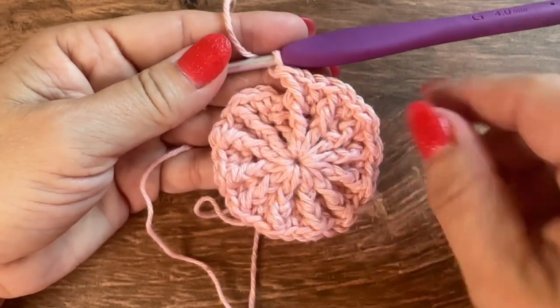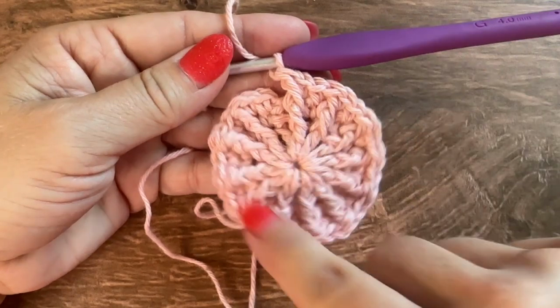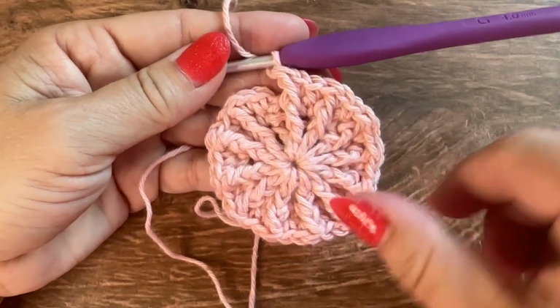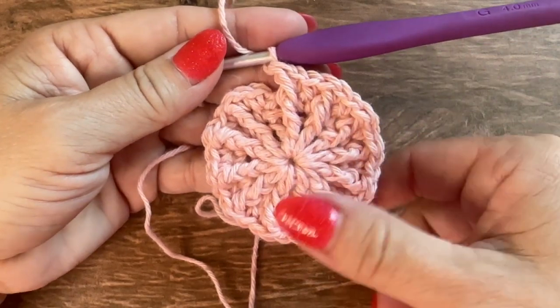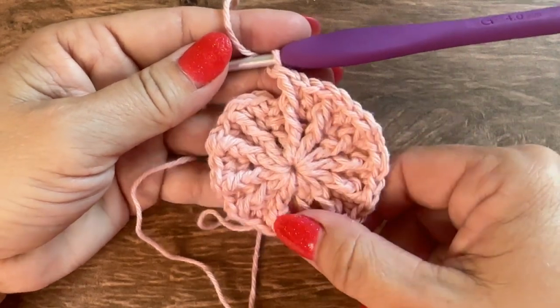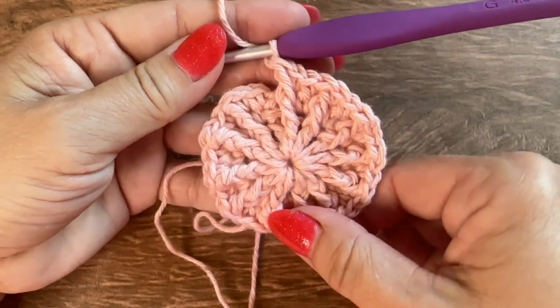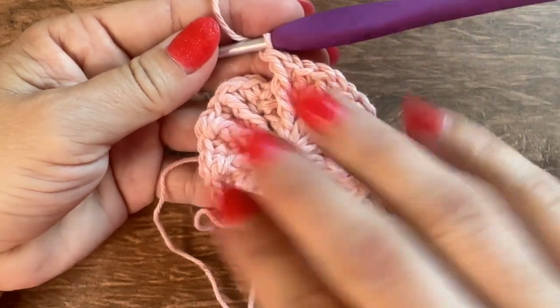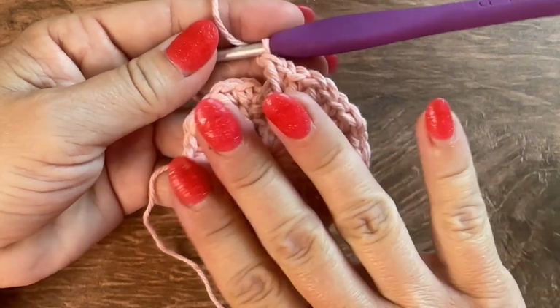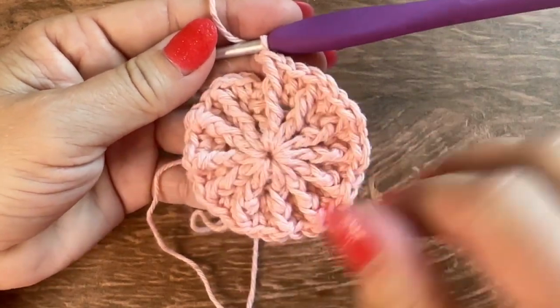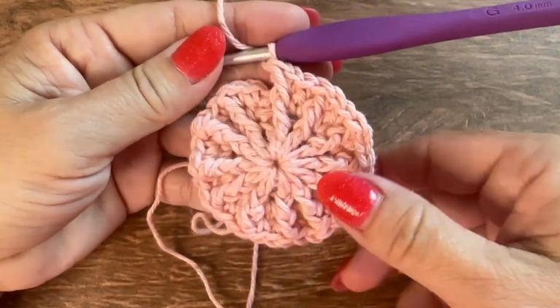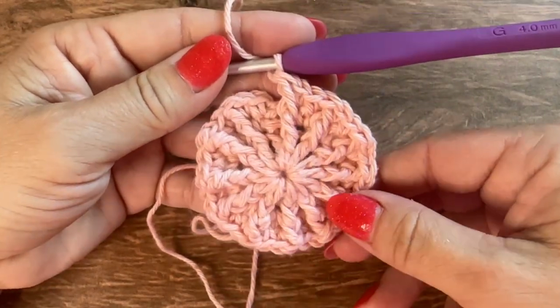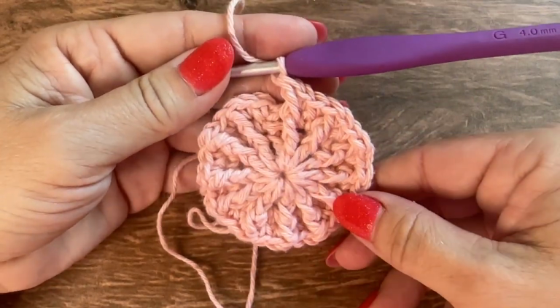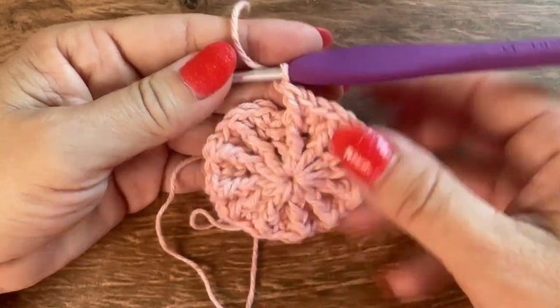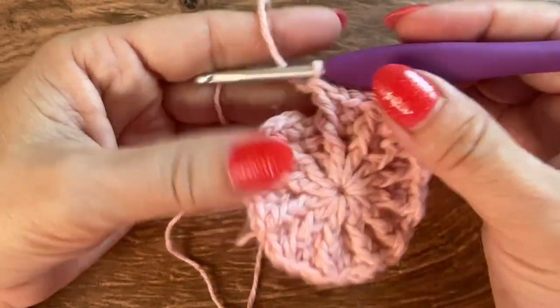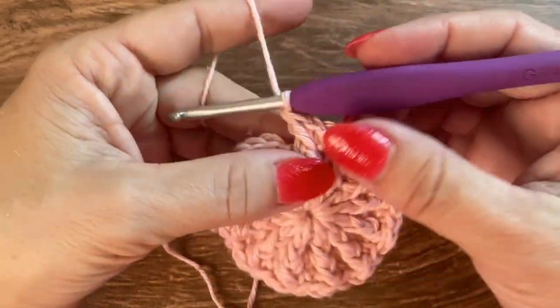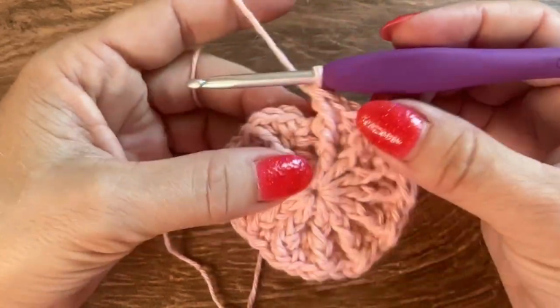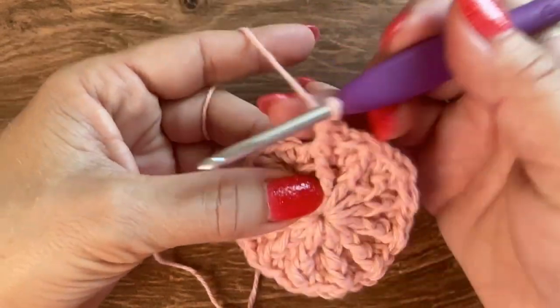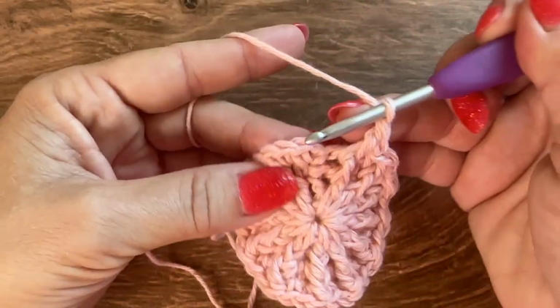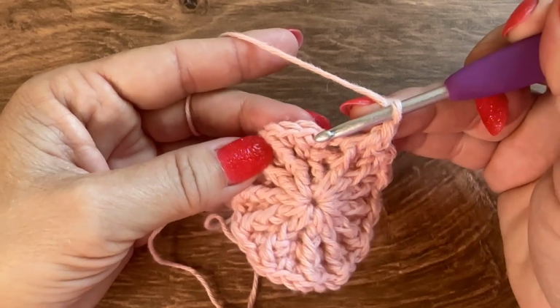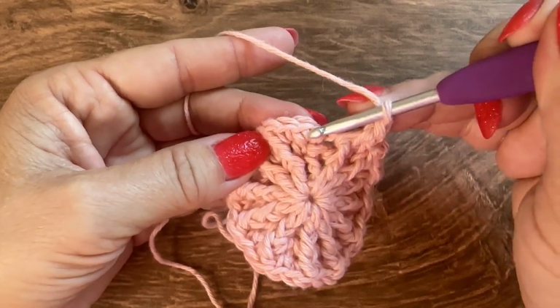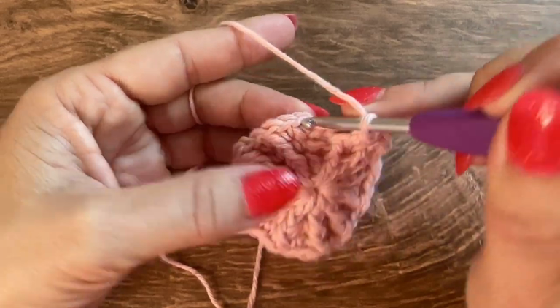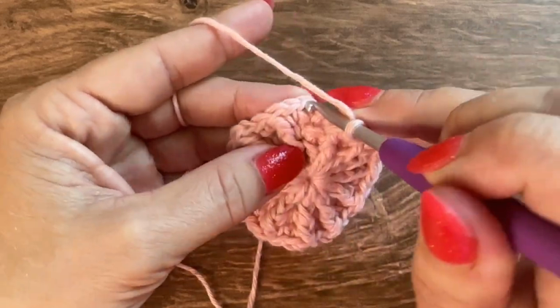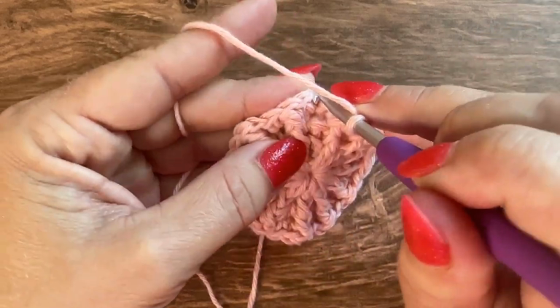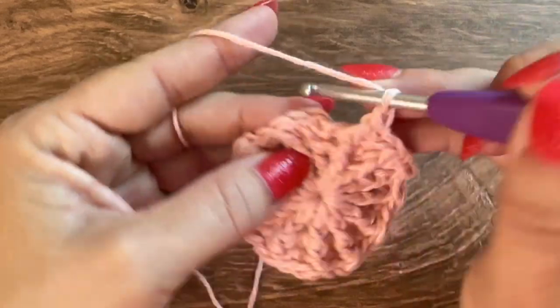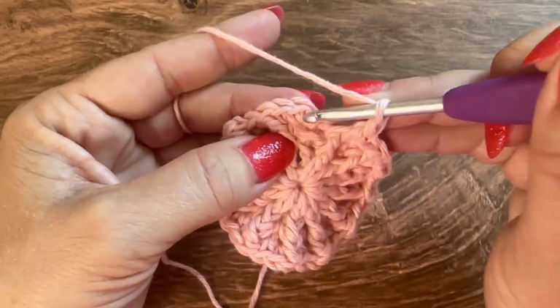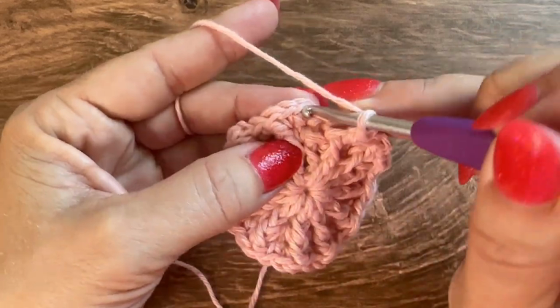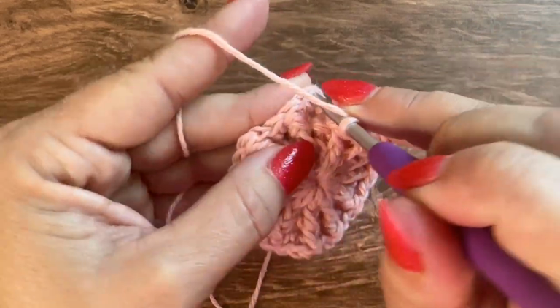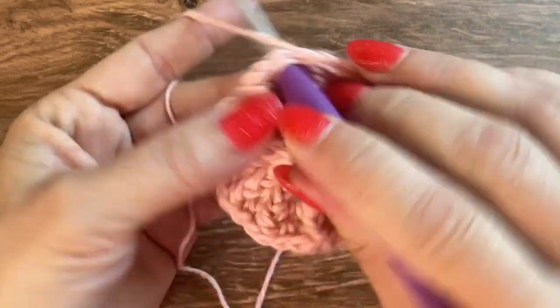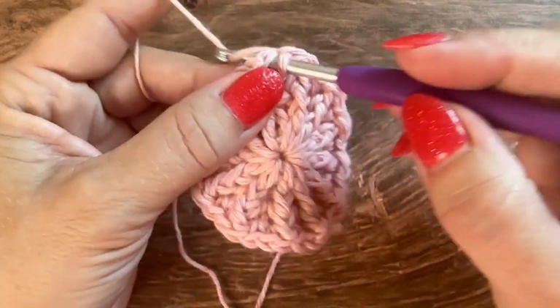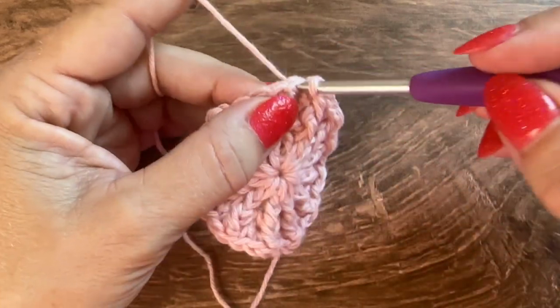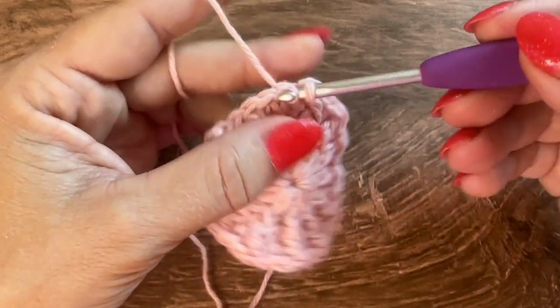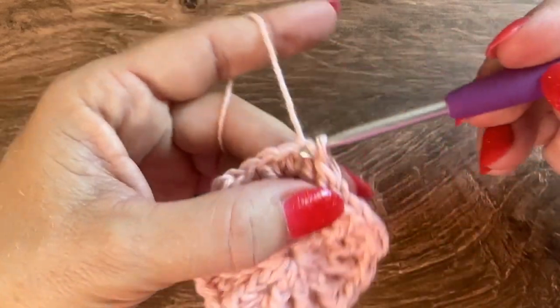Here is round 3 — you should have 36 stitches. Join to the first single crochet with a slip stitch.